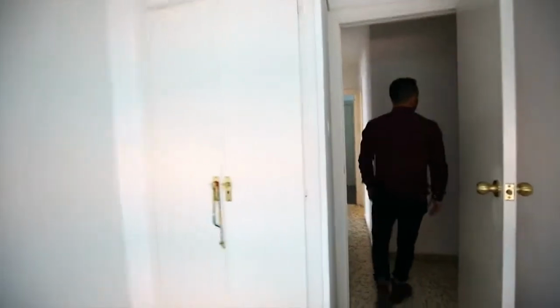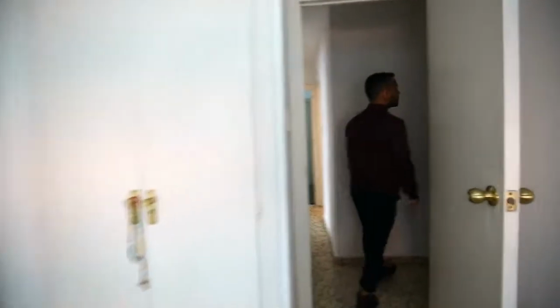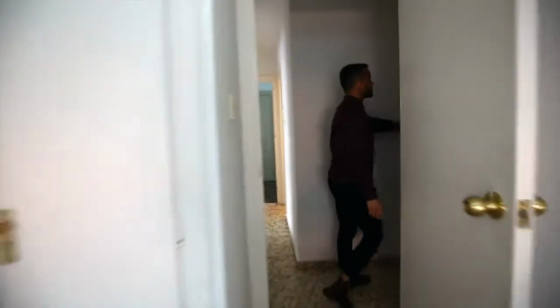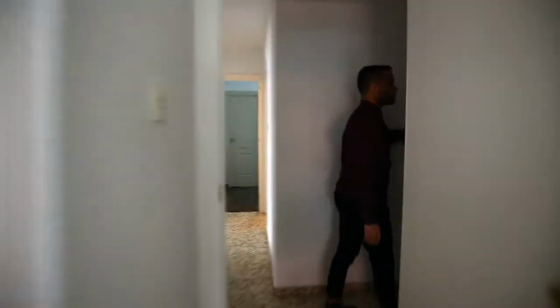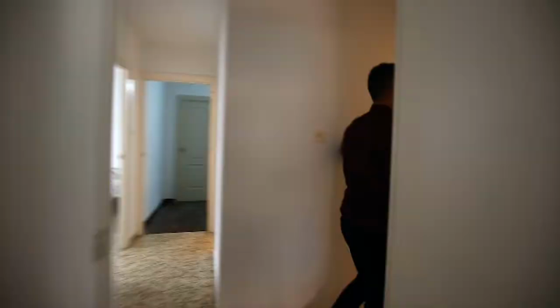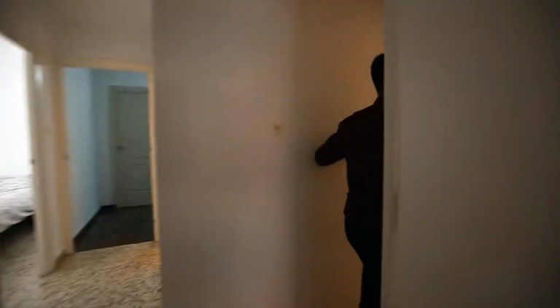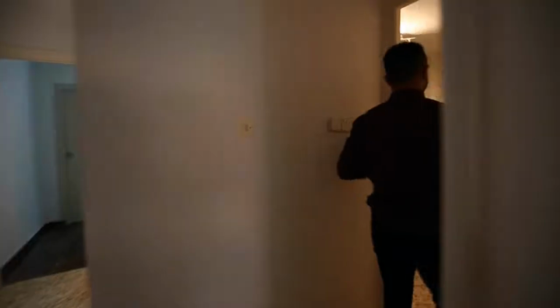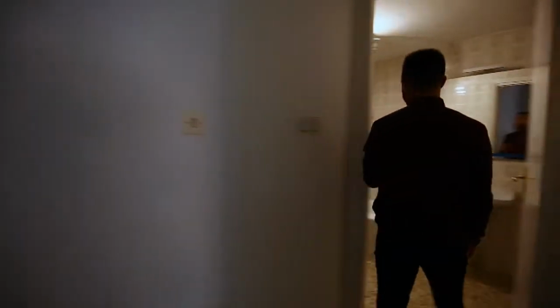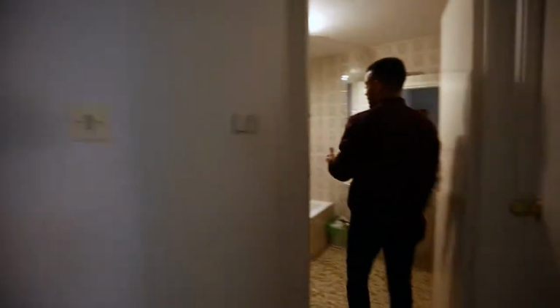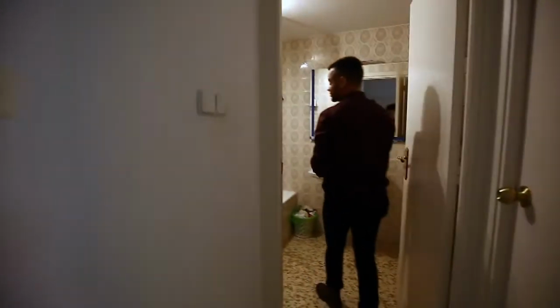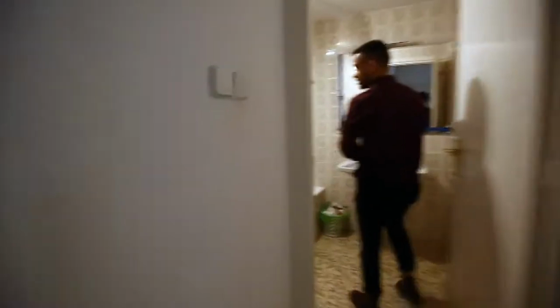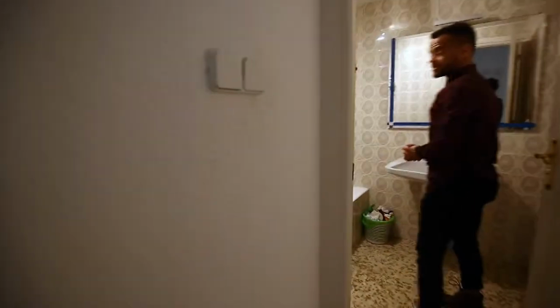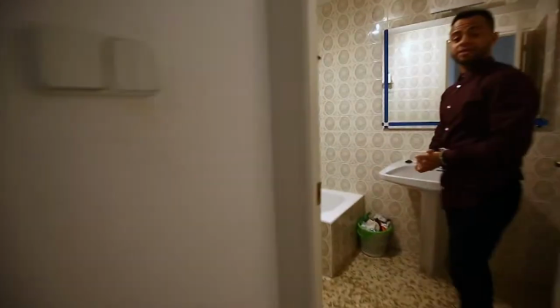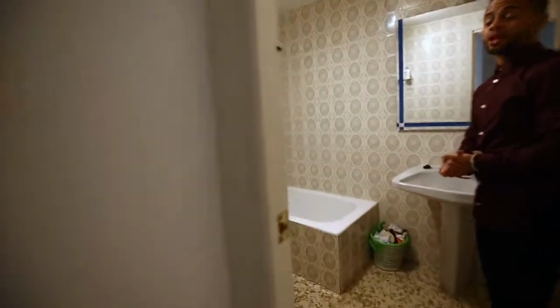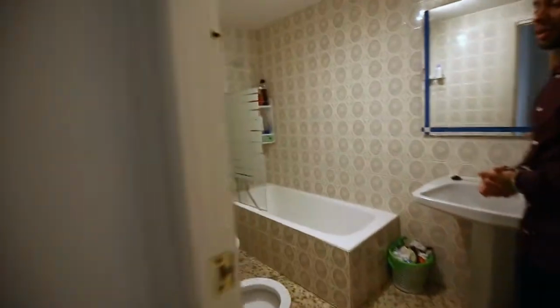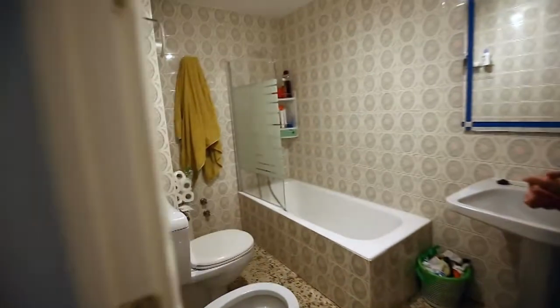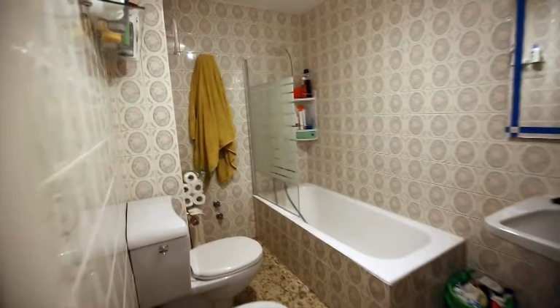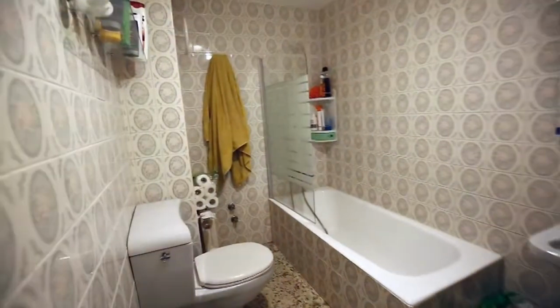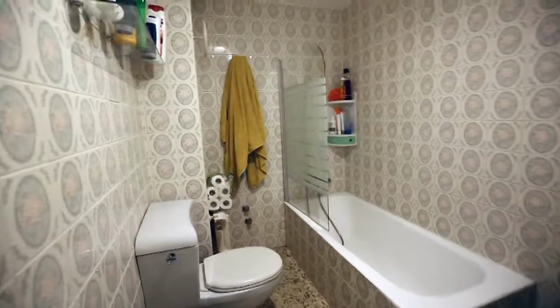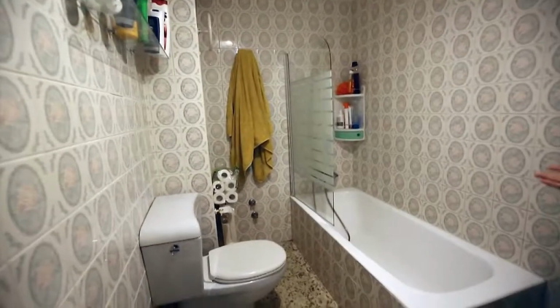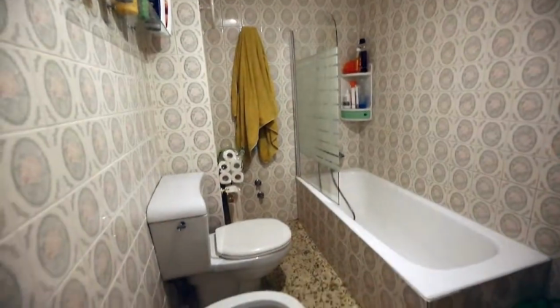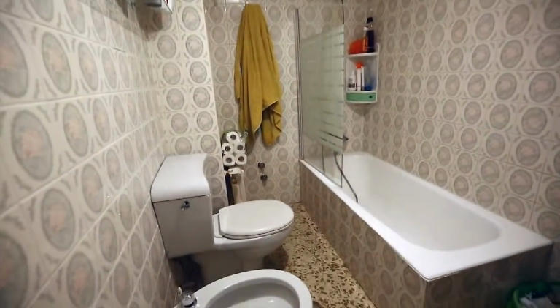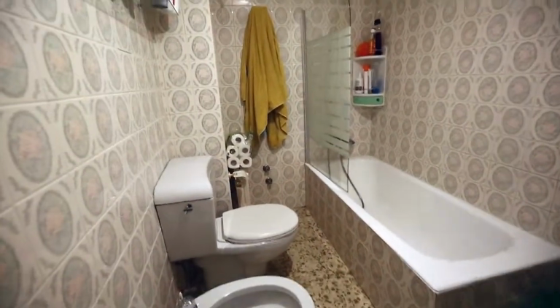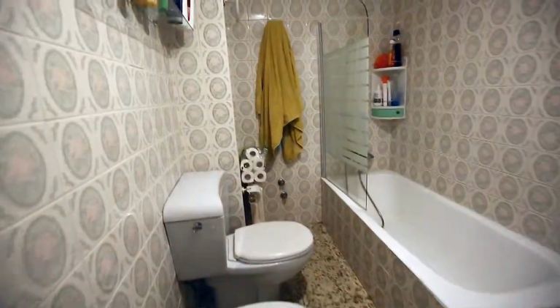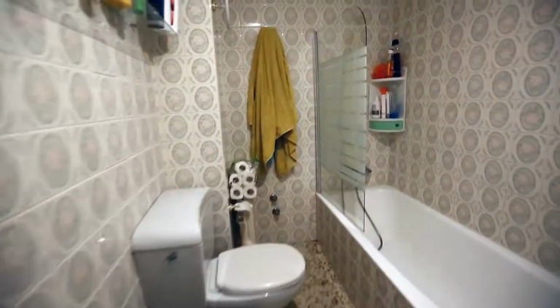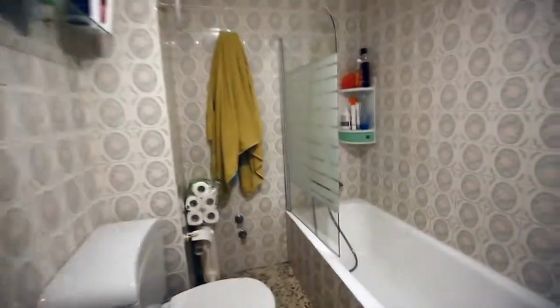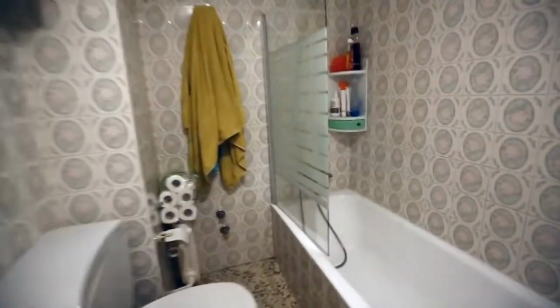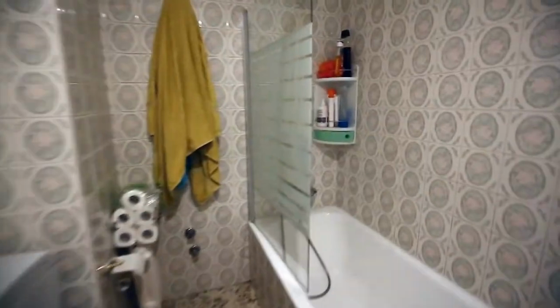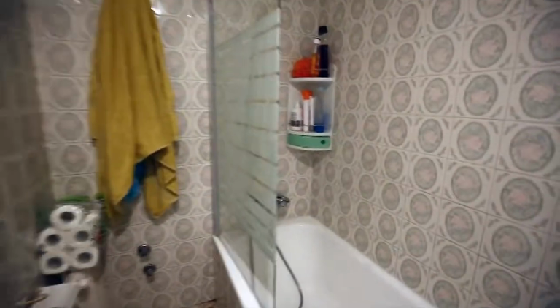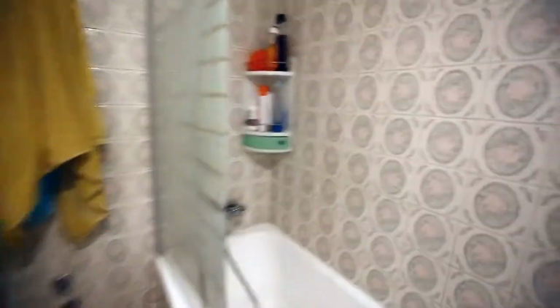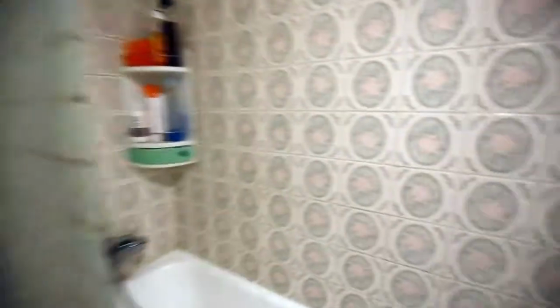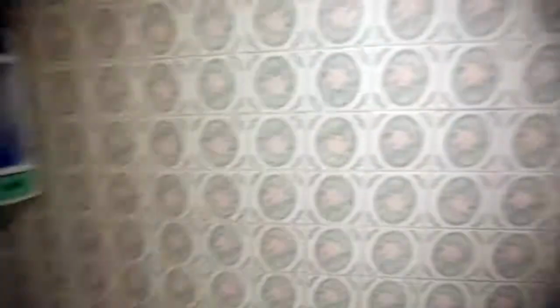If you follow me this way, we're going to go into the second bathroom. The second bathroom is a lot larger. It features a larger bathtub, a shower, and a sink.